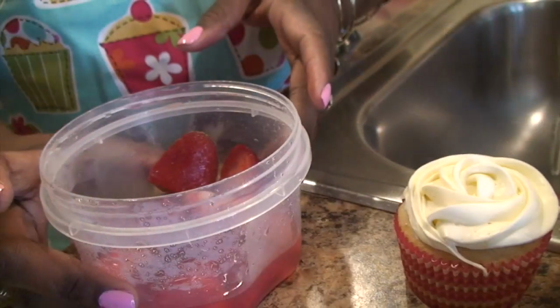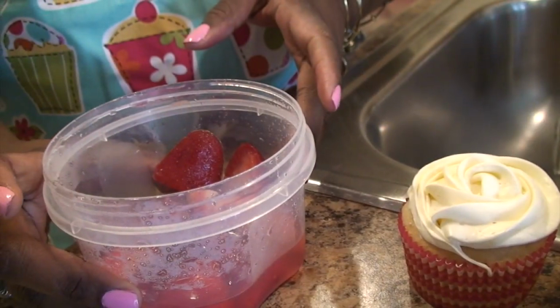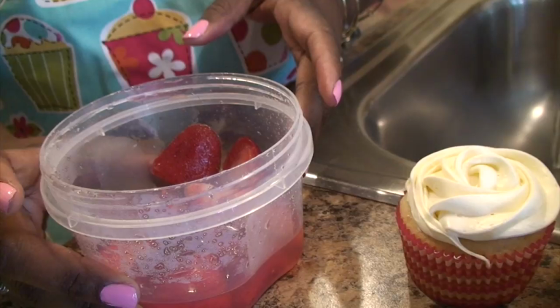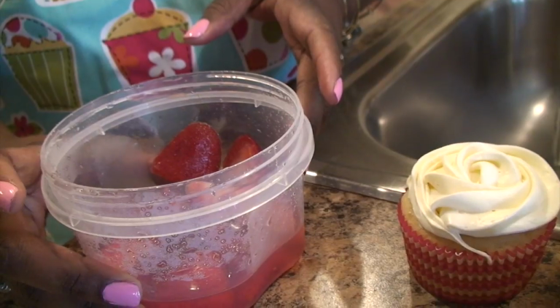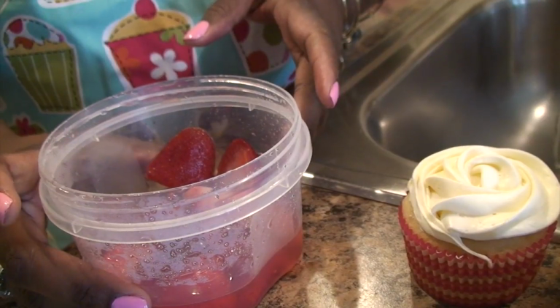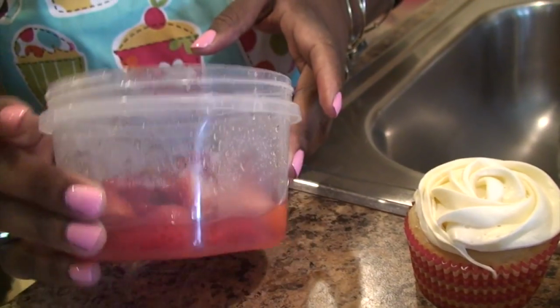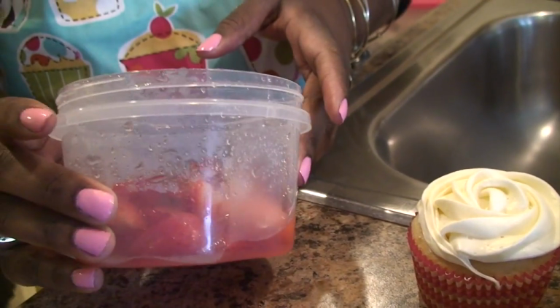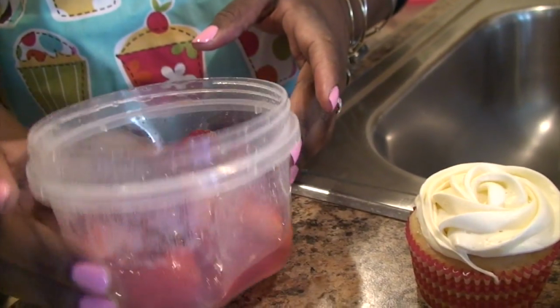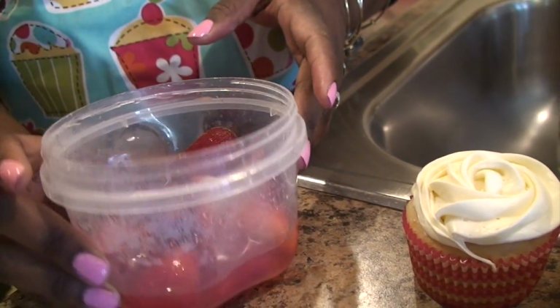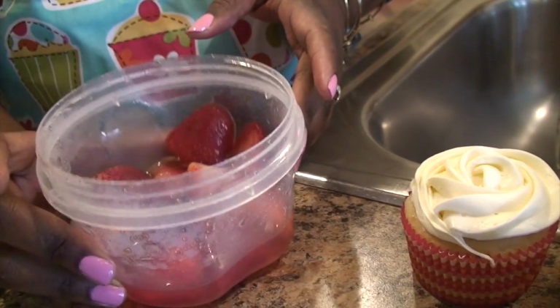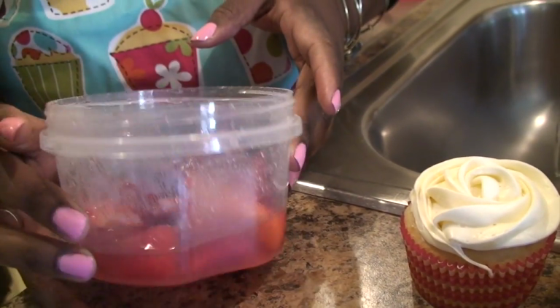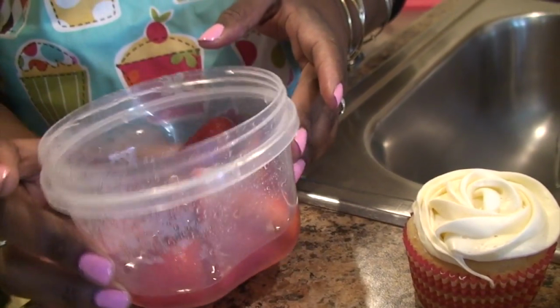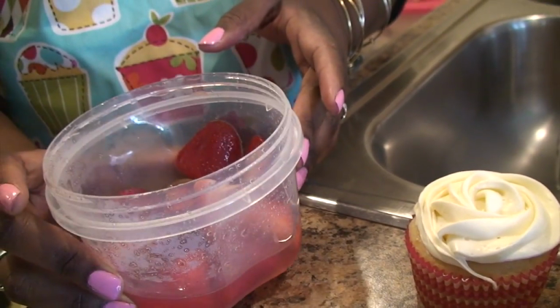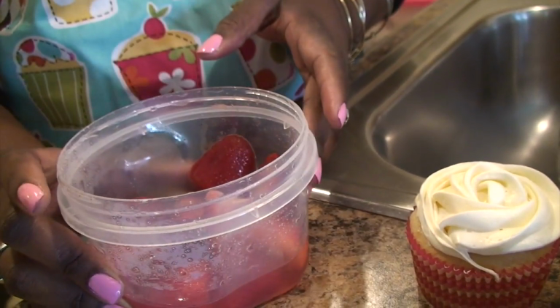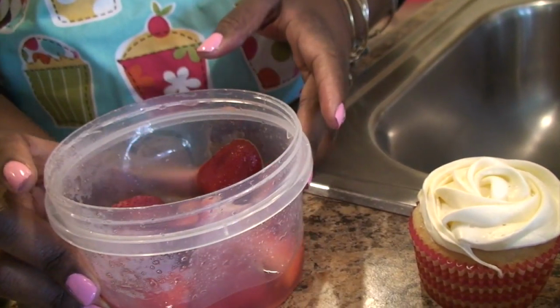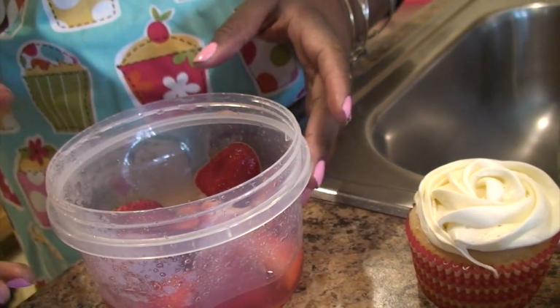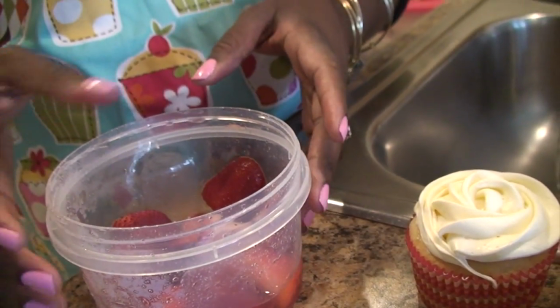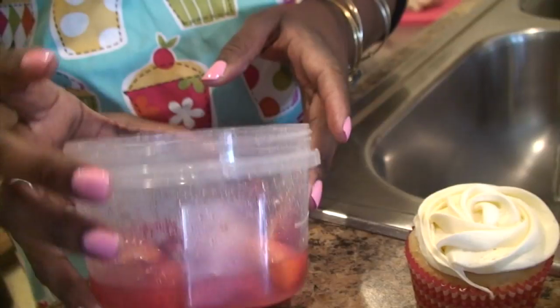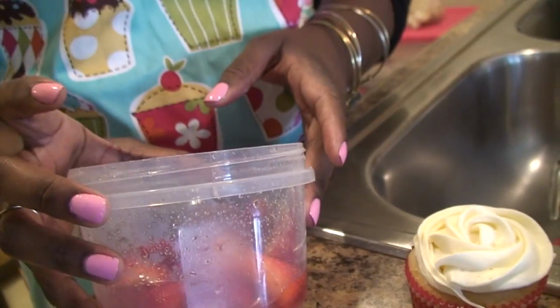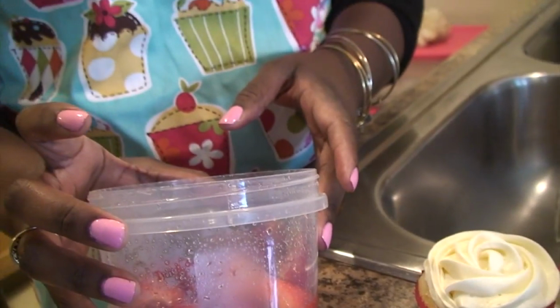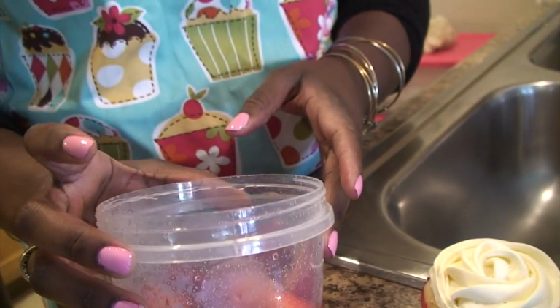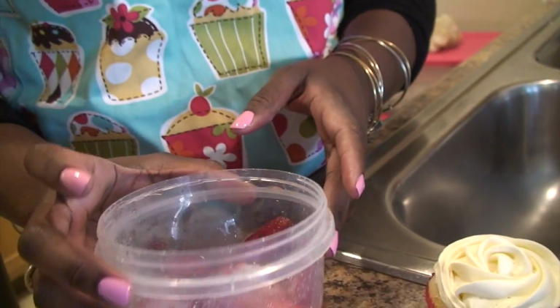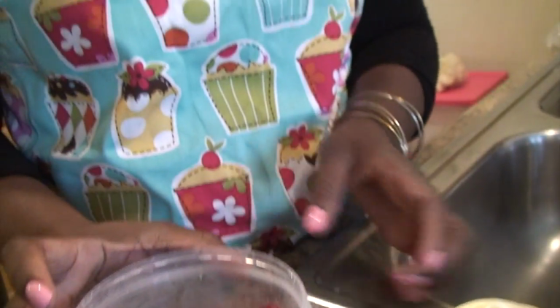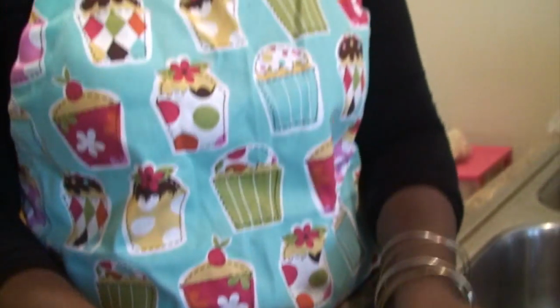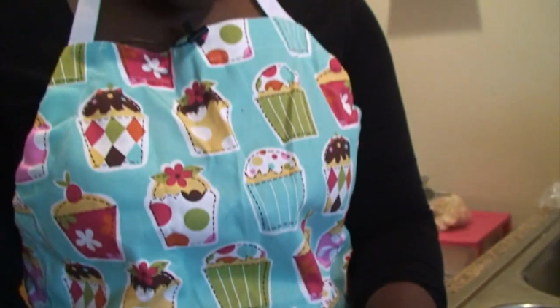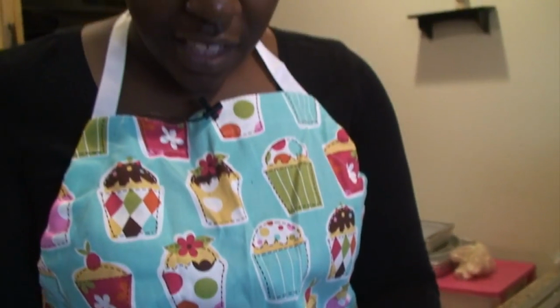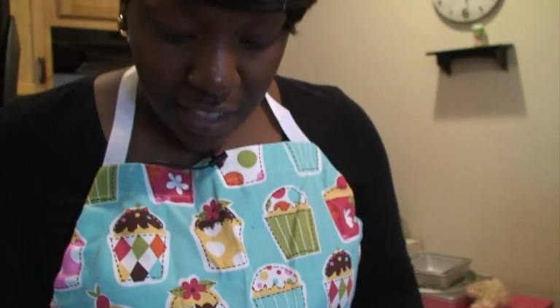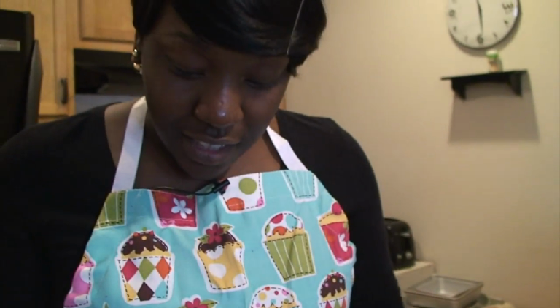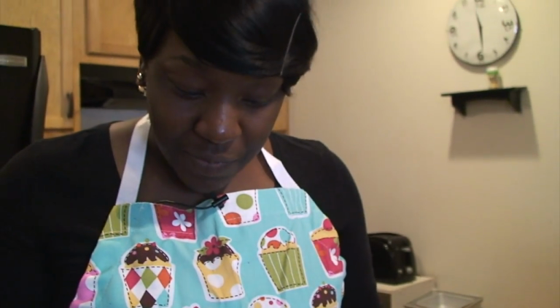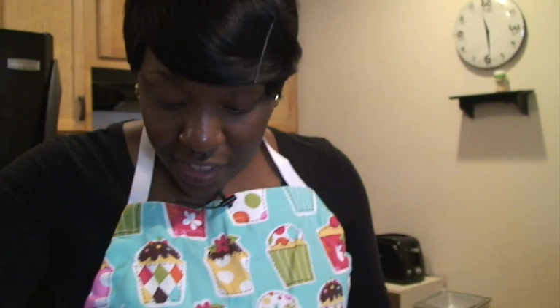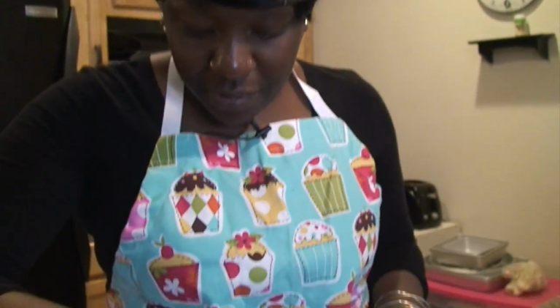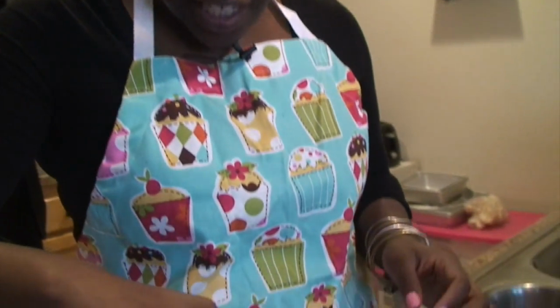I added water and sugar and let it sit overnight, so now the strawberries are pretty sweet. We're just going to put it on top.